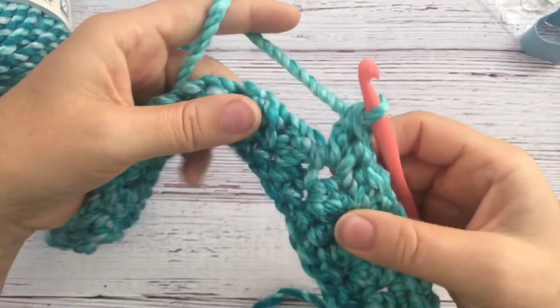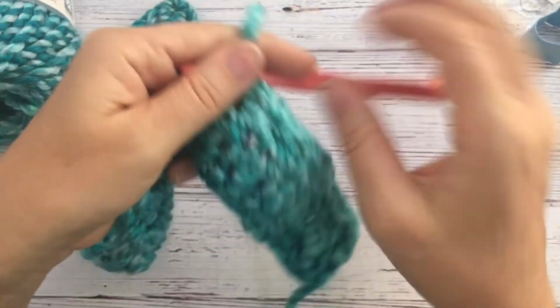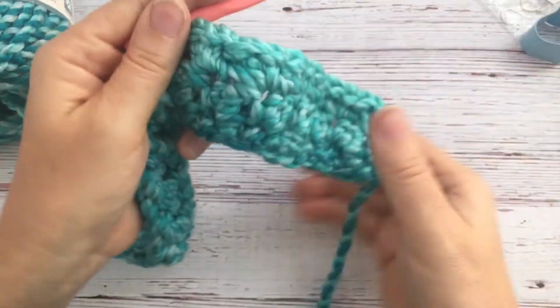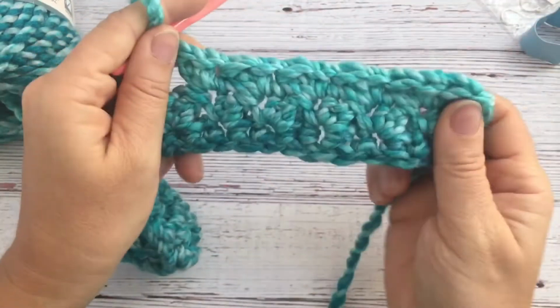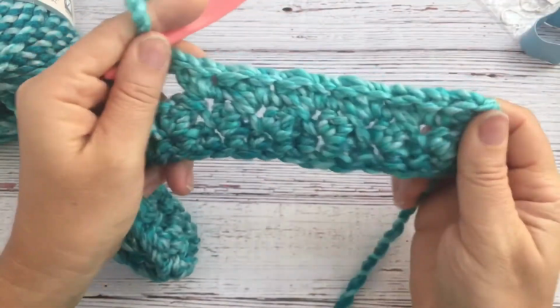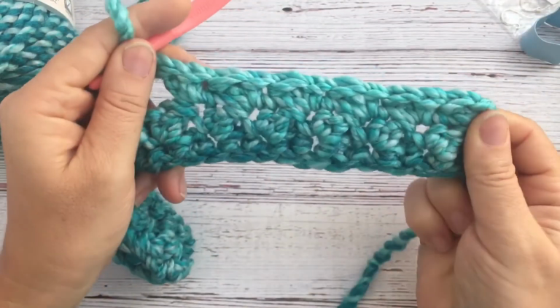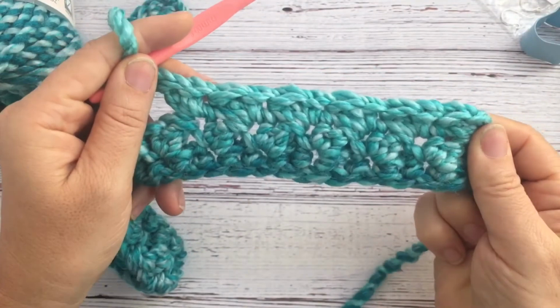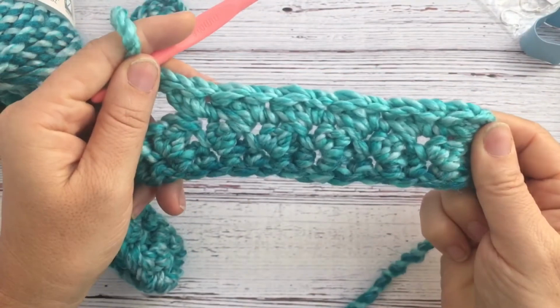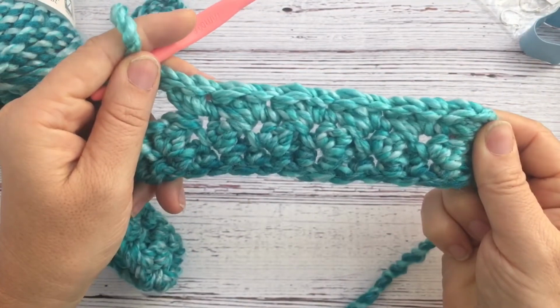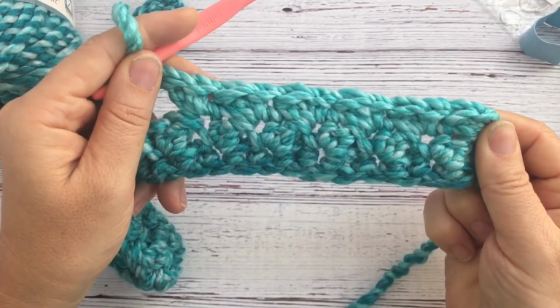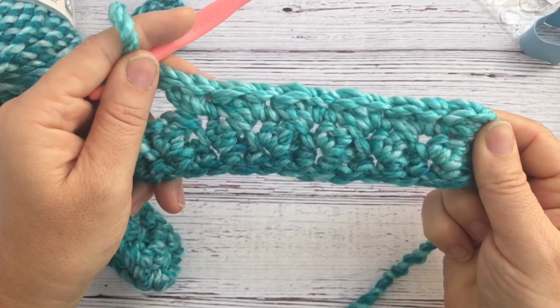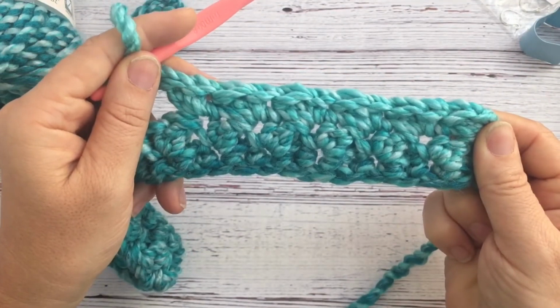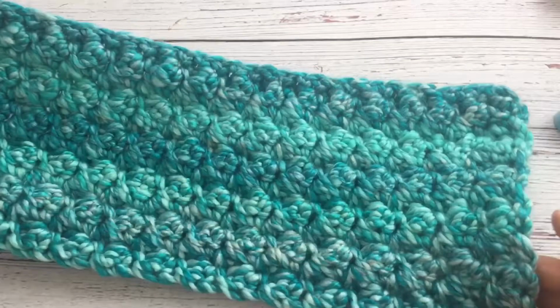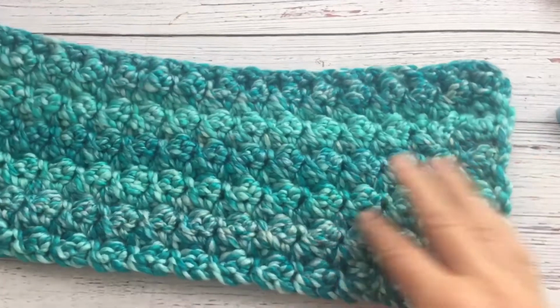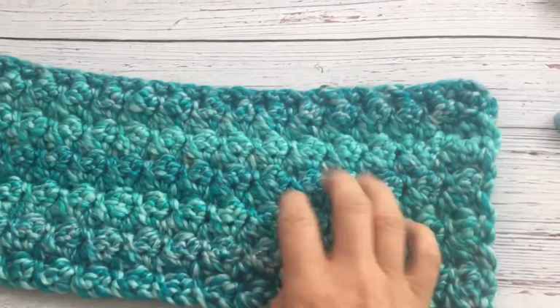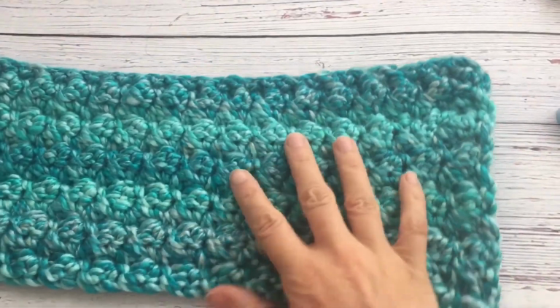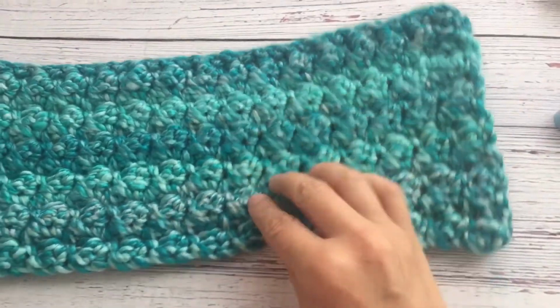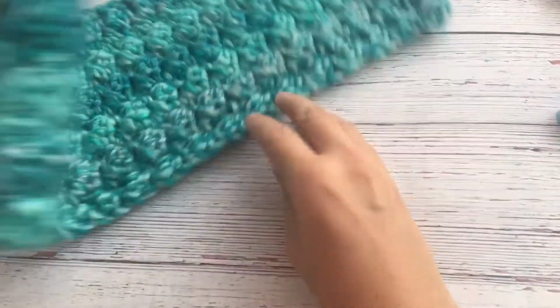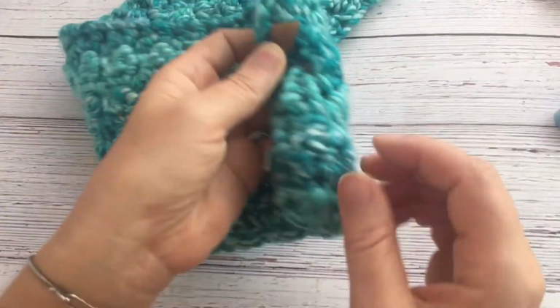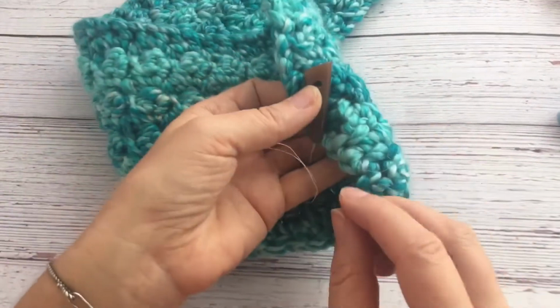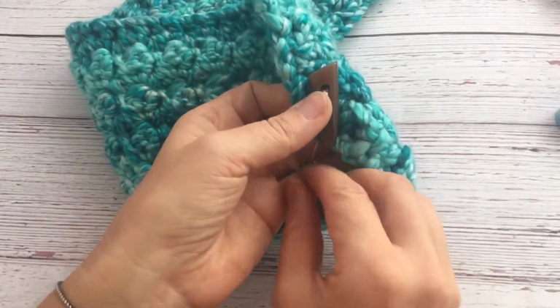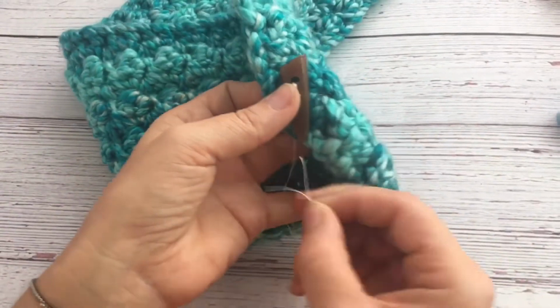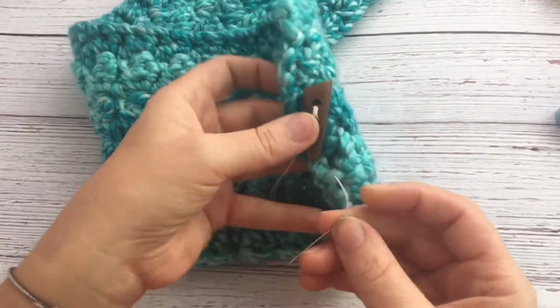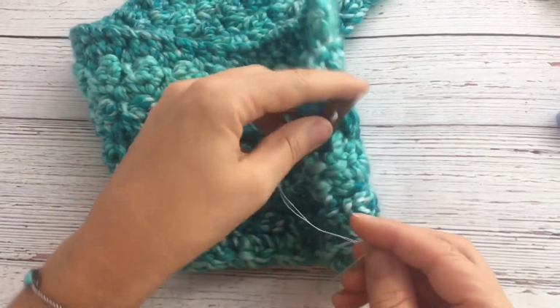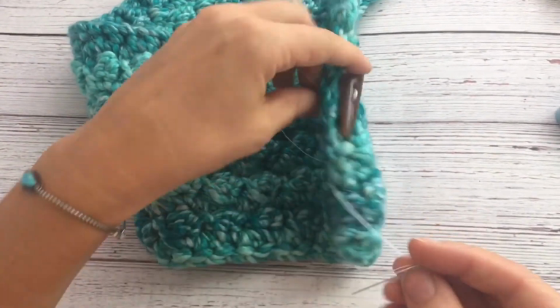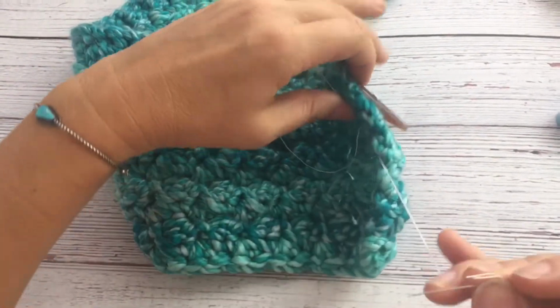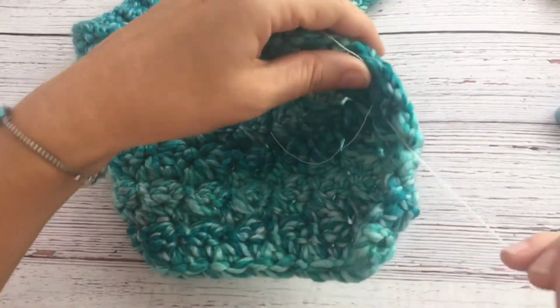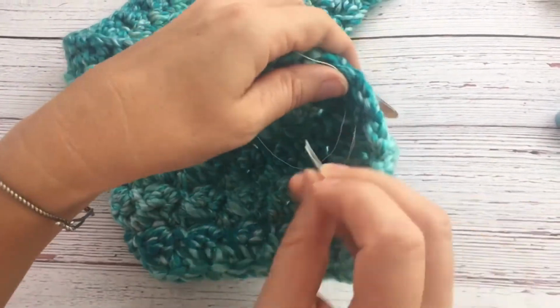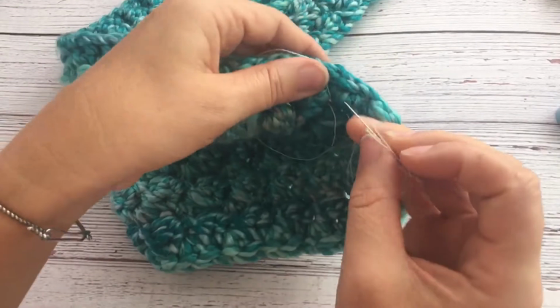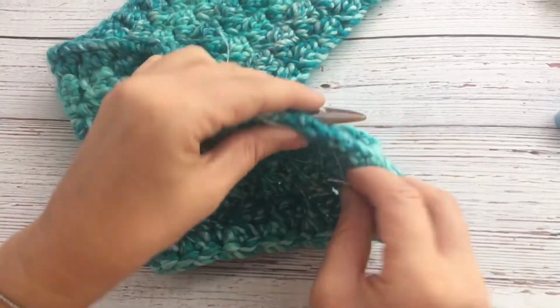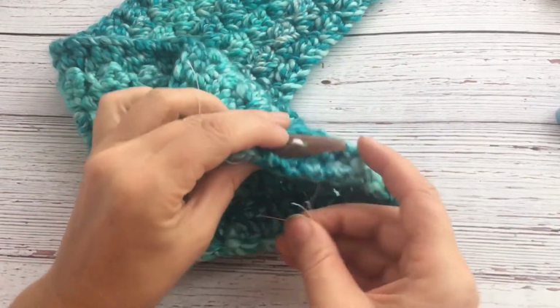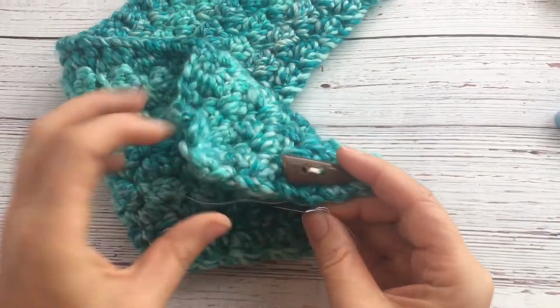You work a total of nine rows of that — so you have the starting foundation row and then nine rows of the stitch pattern.